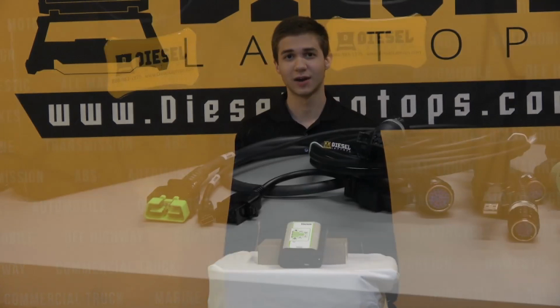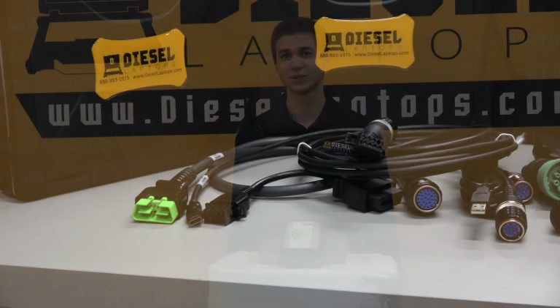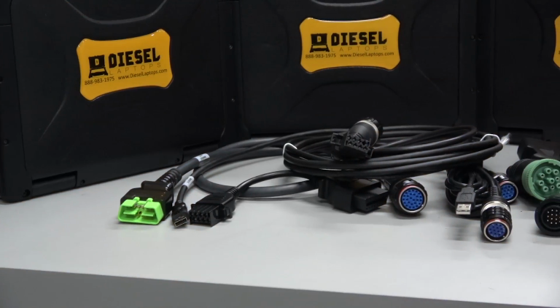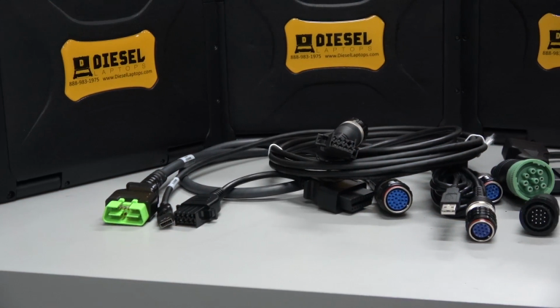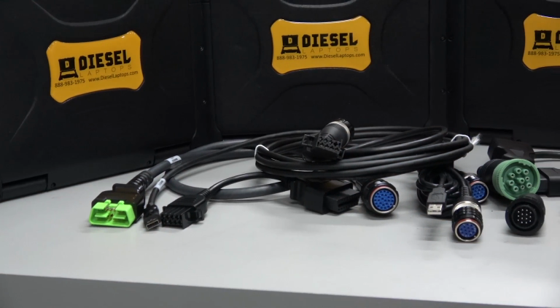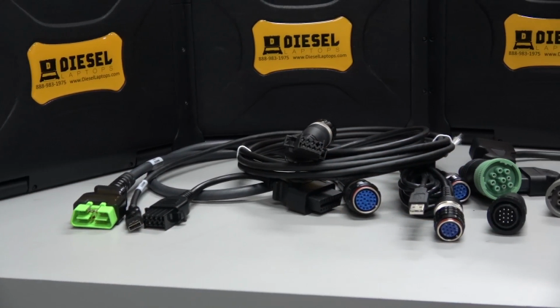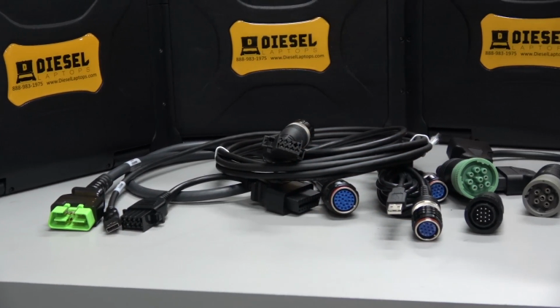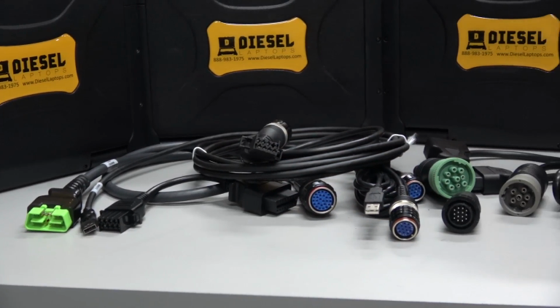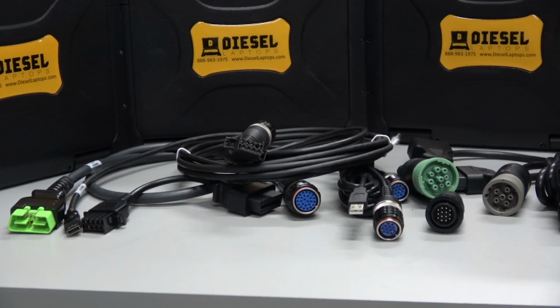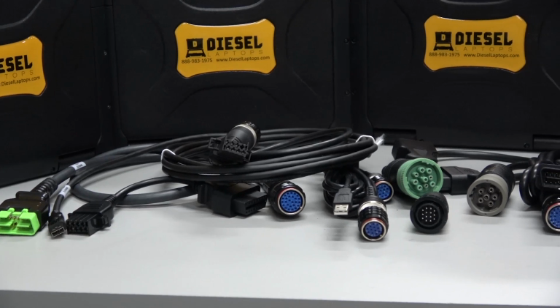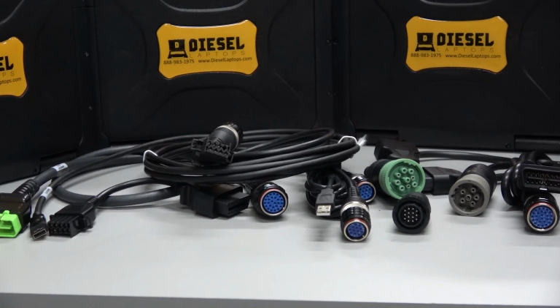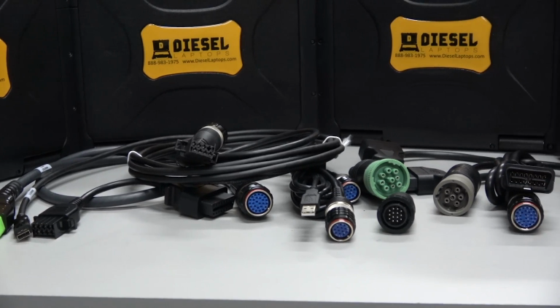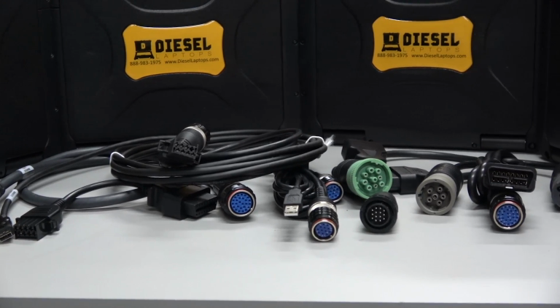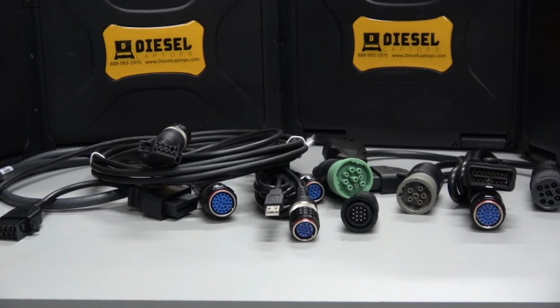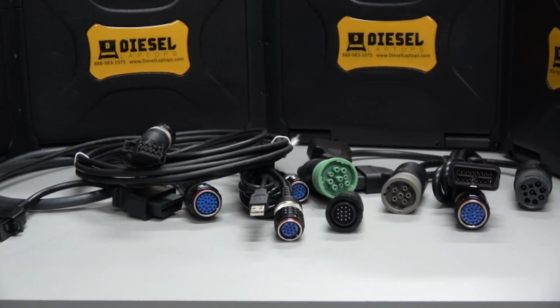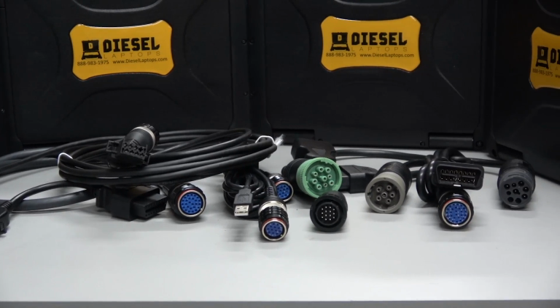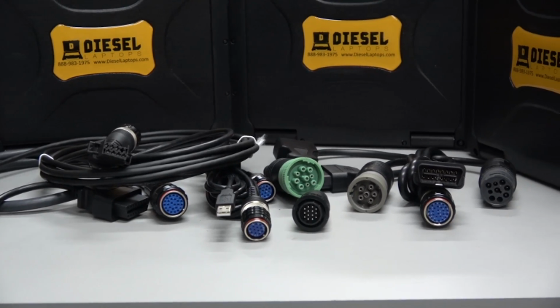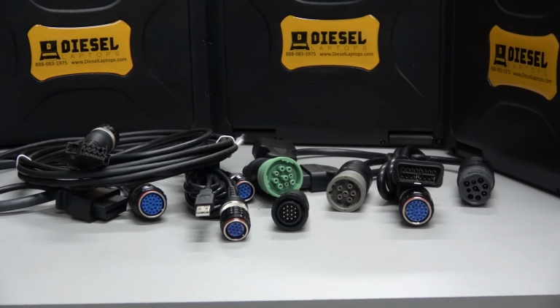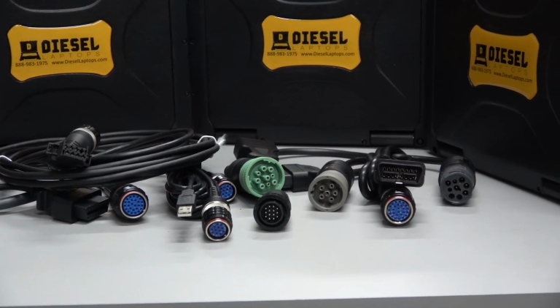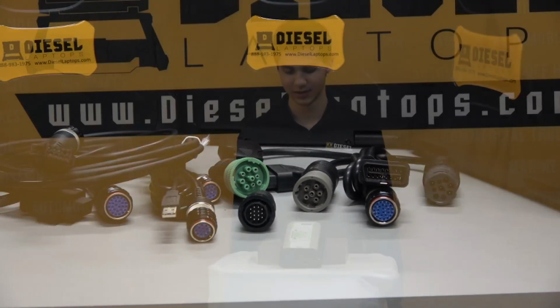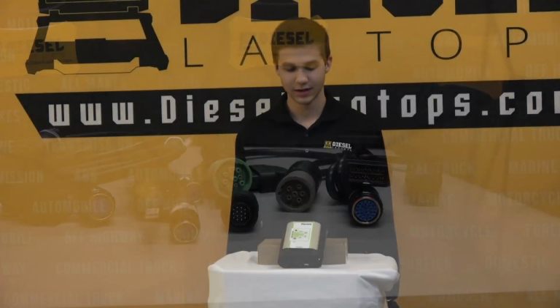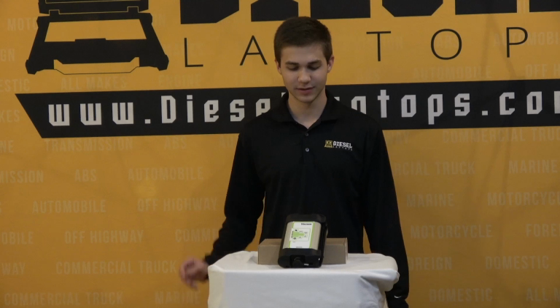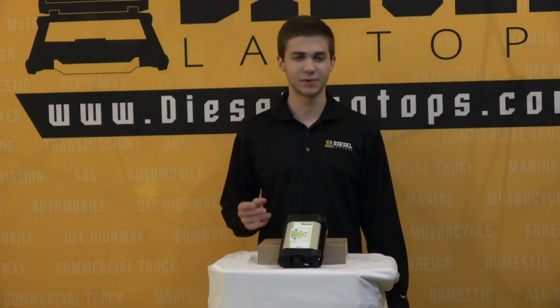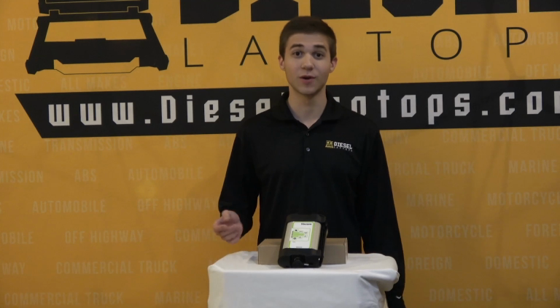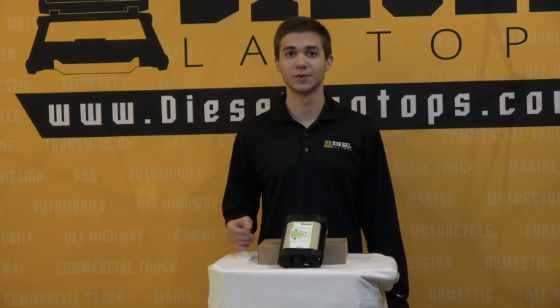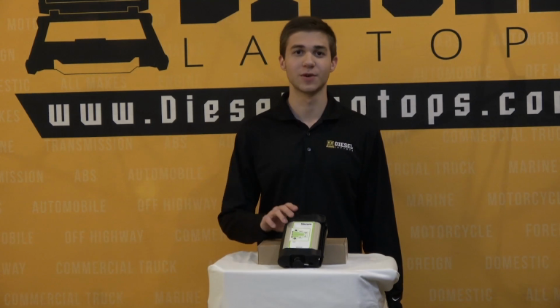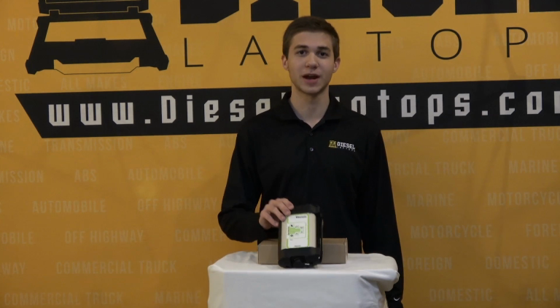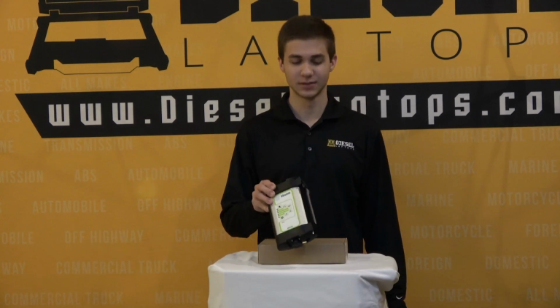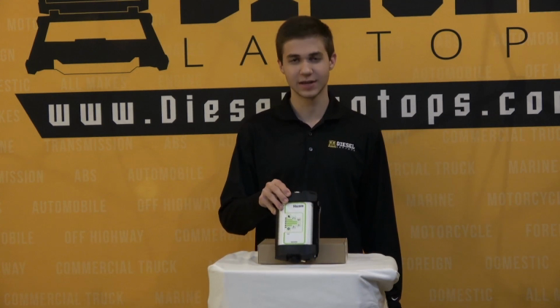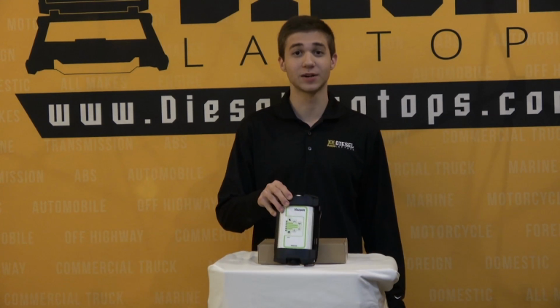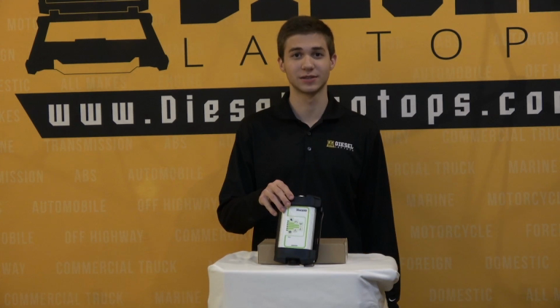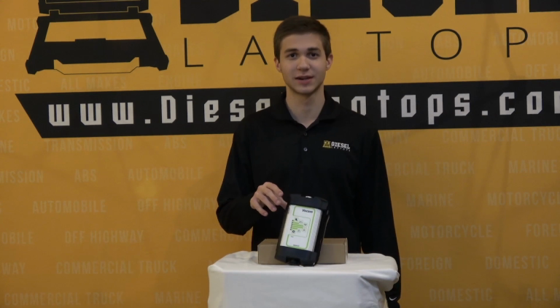I'll show on screen here all the additional cables you can have, and depending on whether you go with genuine cables or aftermarket cables, it could get pretty pricey. This has just been a quick overview of the Vocom adapter. Thank you for watching, and I'll see you next time.